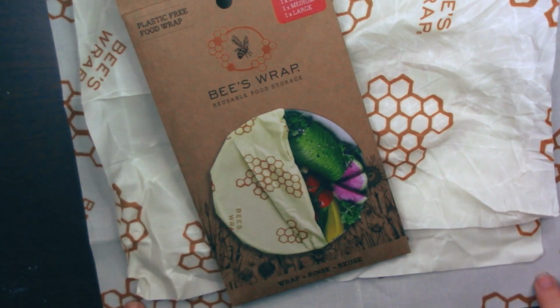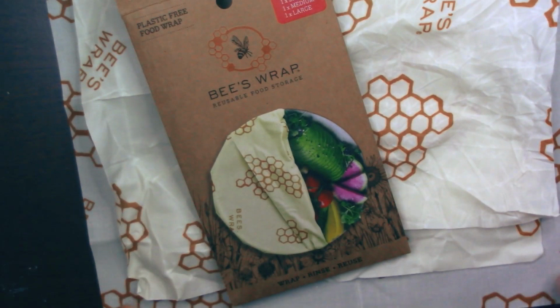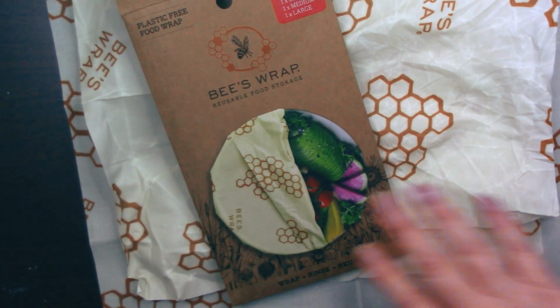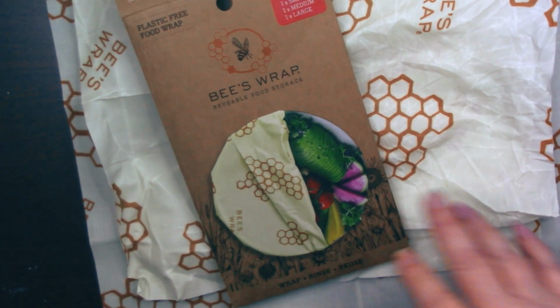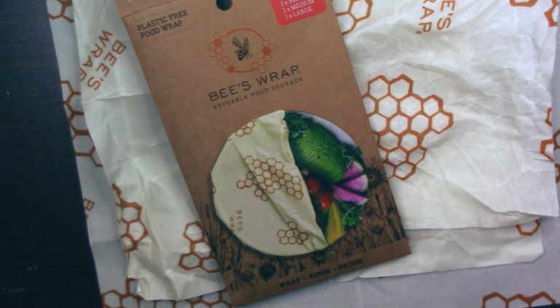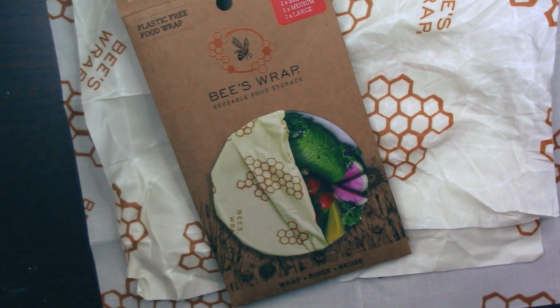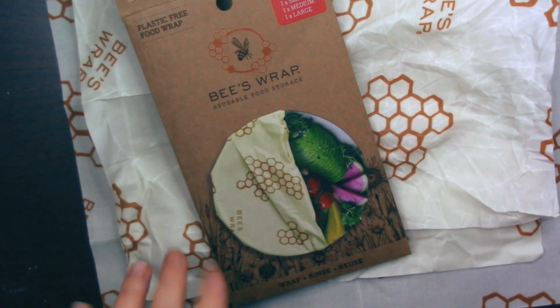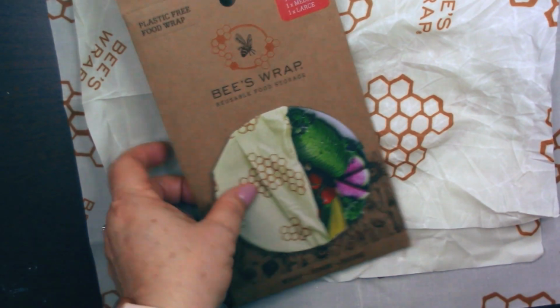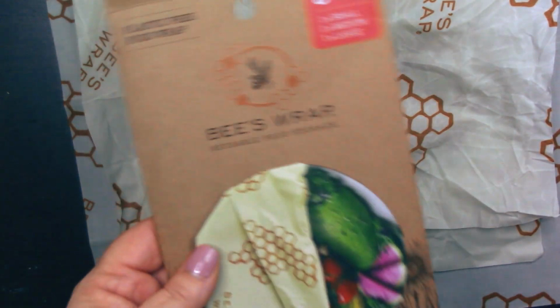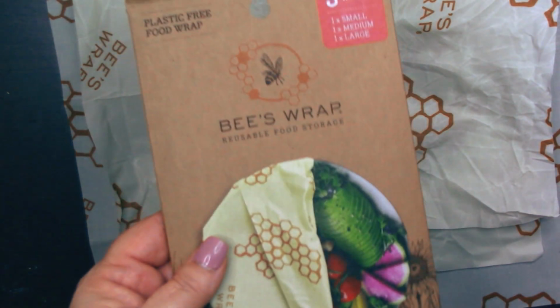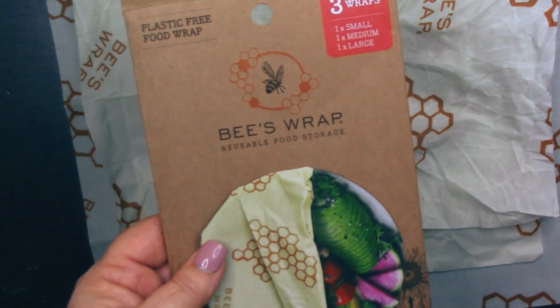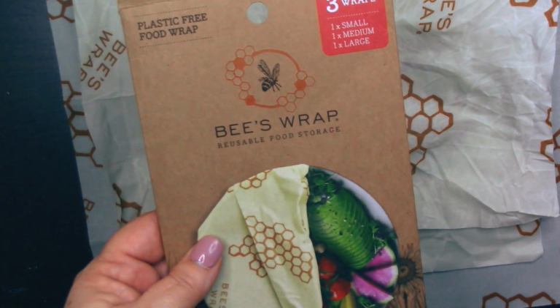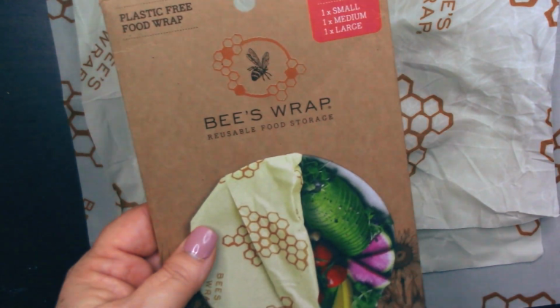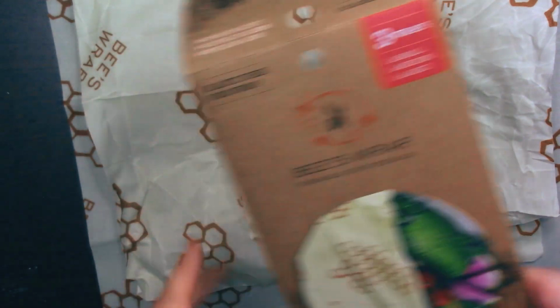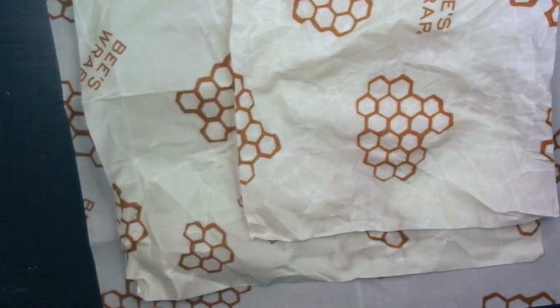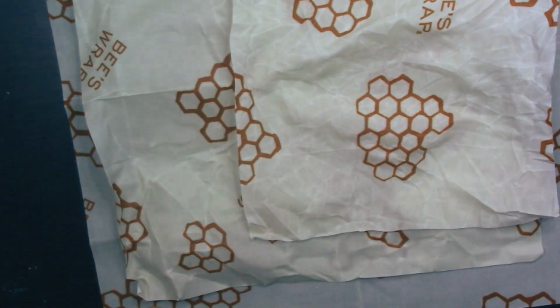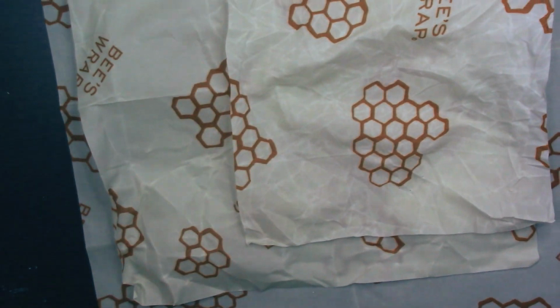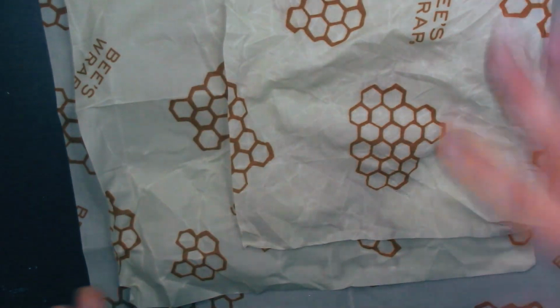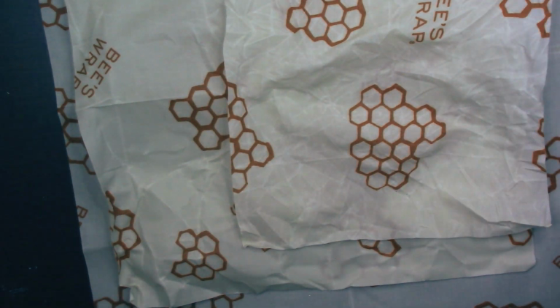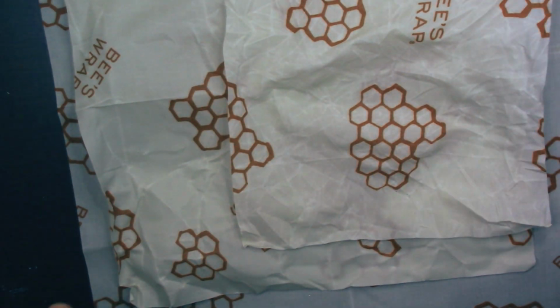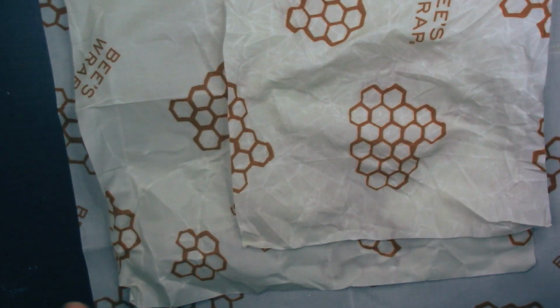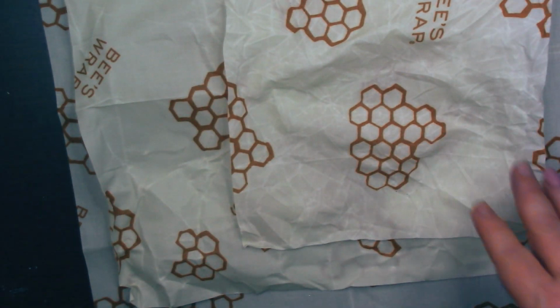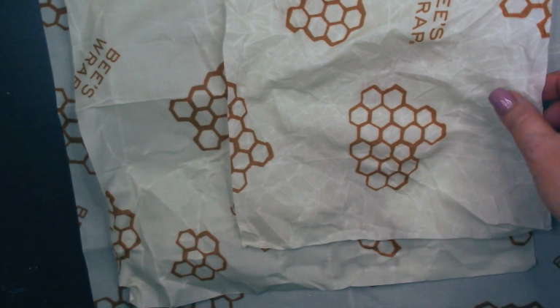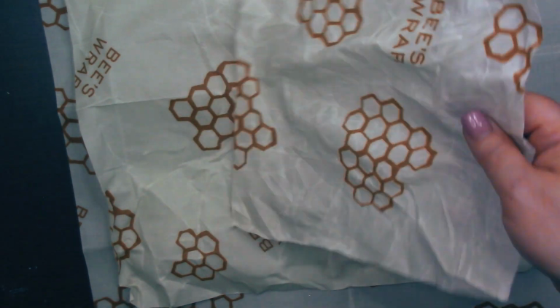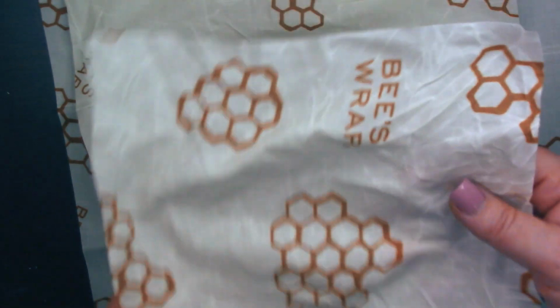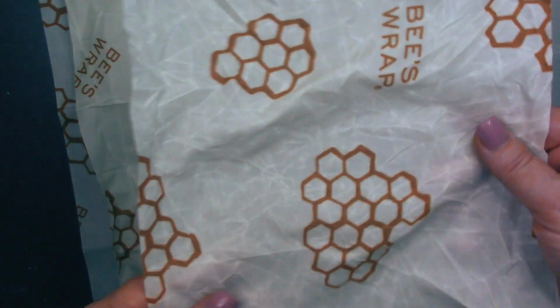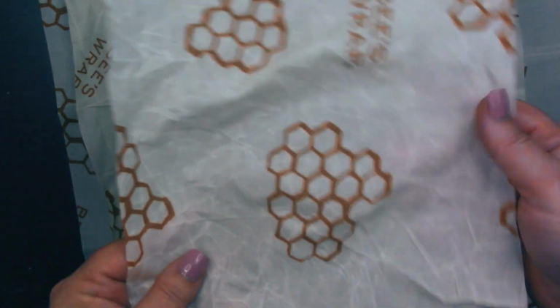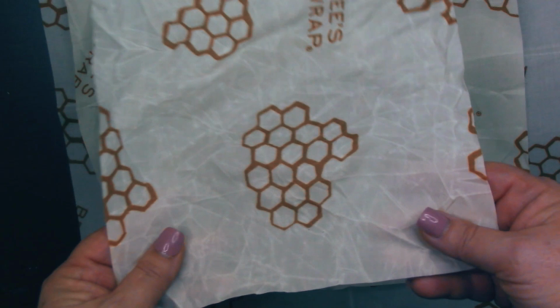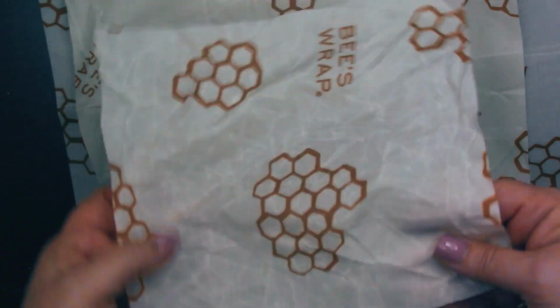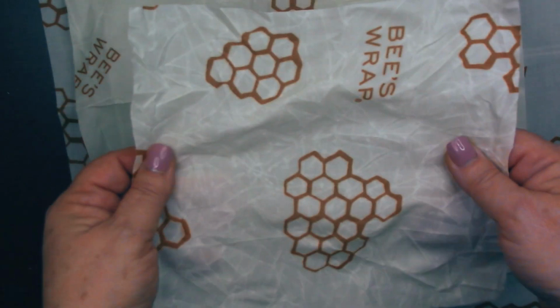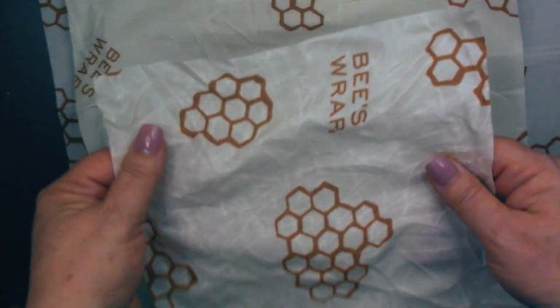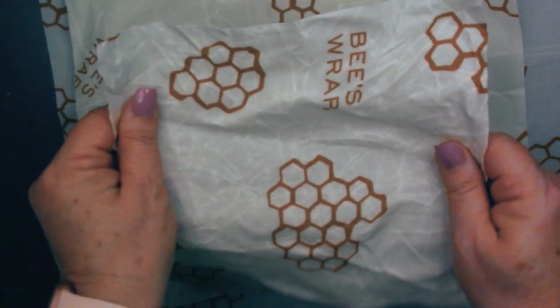Hey there, I want to talk to you a few minutes about the Beeswrap reusable food storage wraps. The company was nice enough to send me these as a gift, so I just want to give you some of my first thoughts and impressions on them.